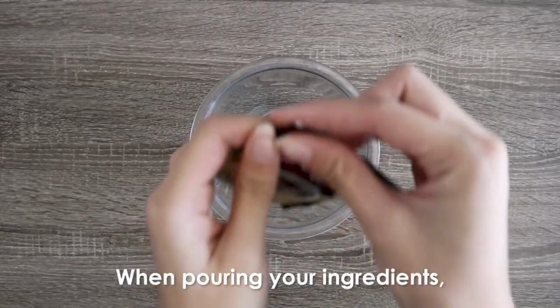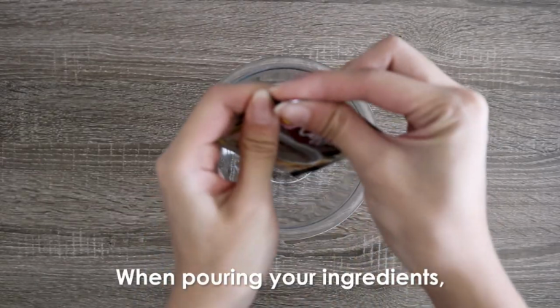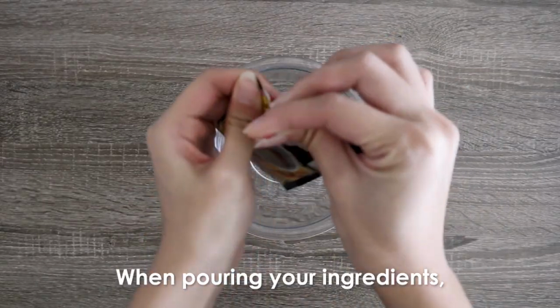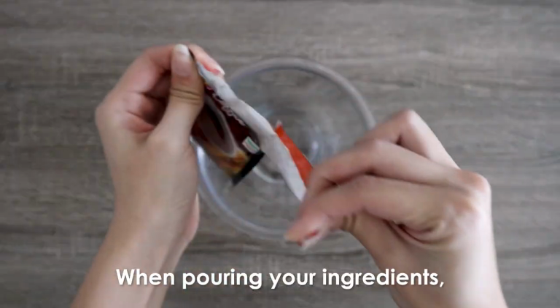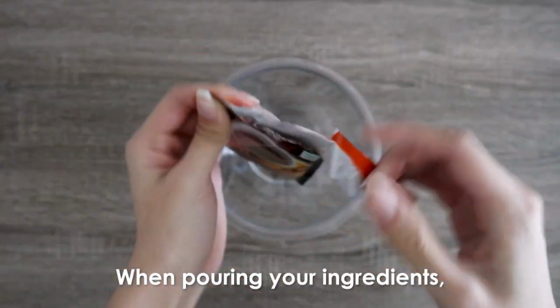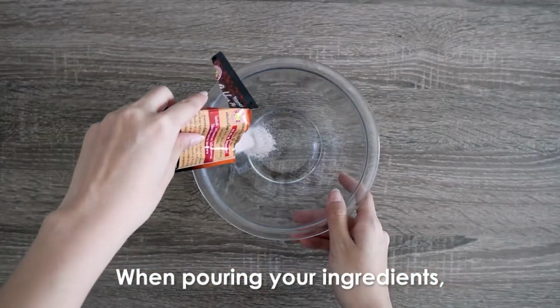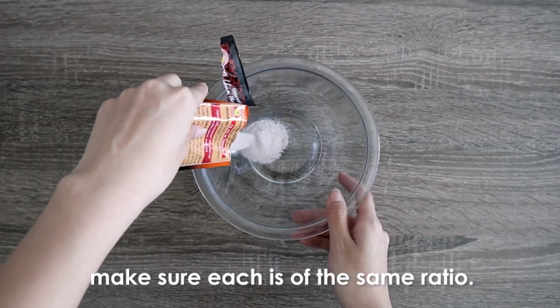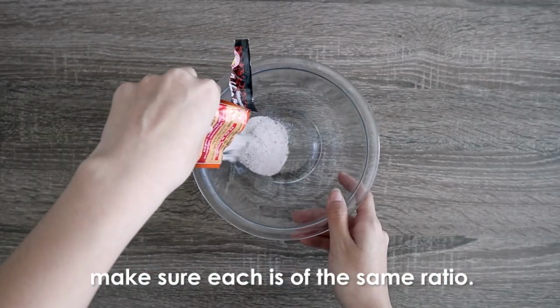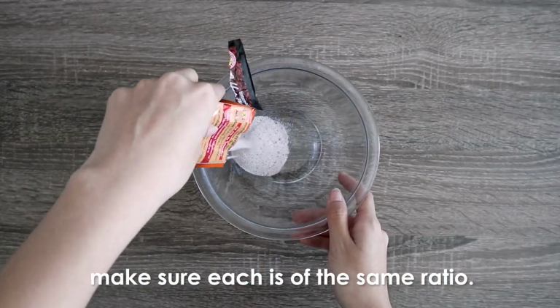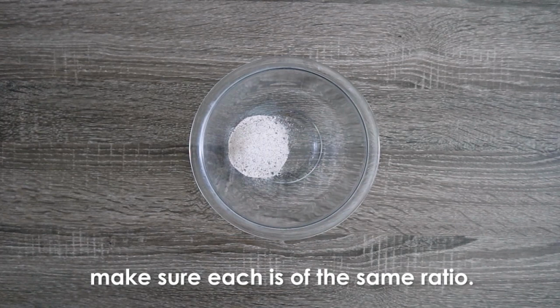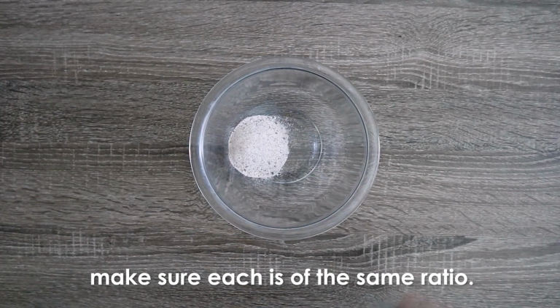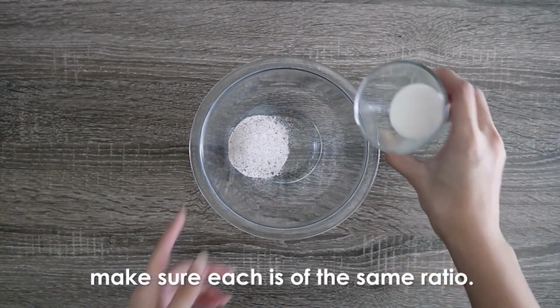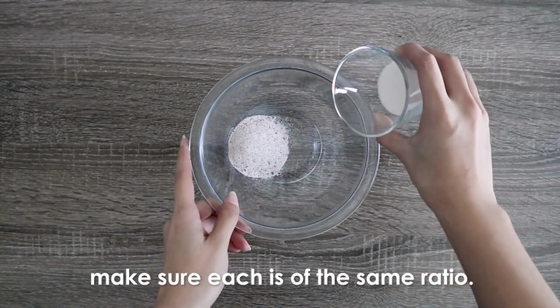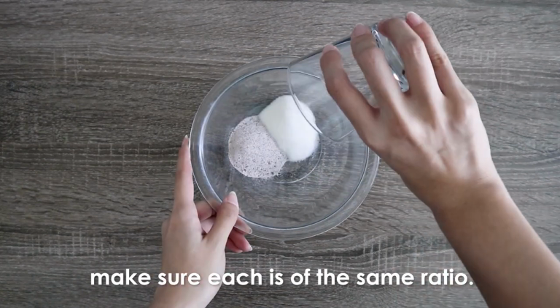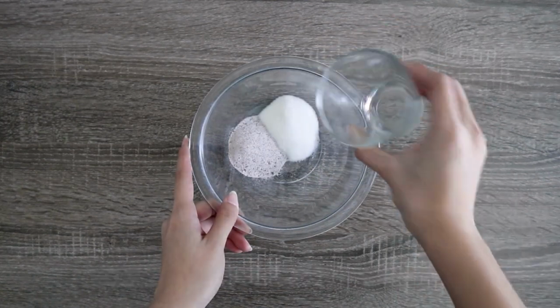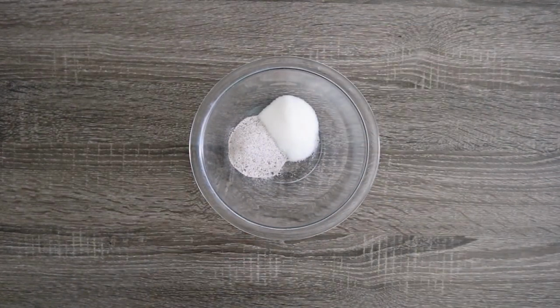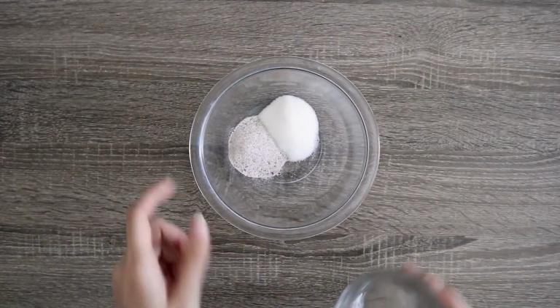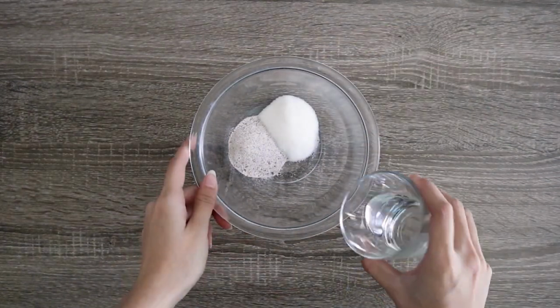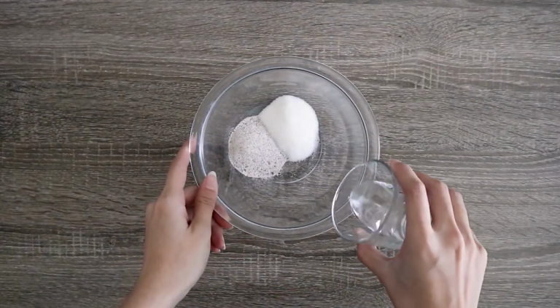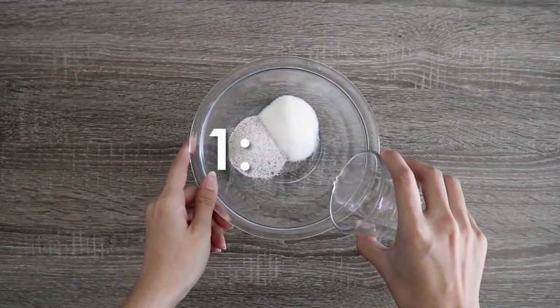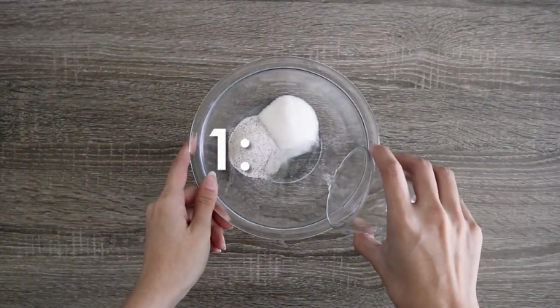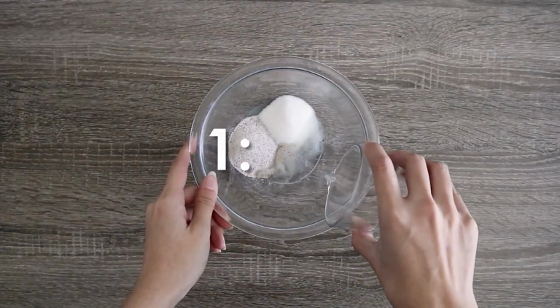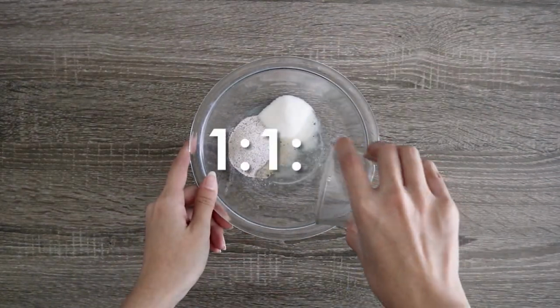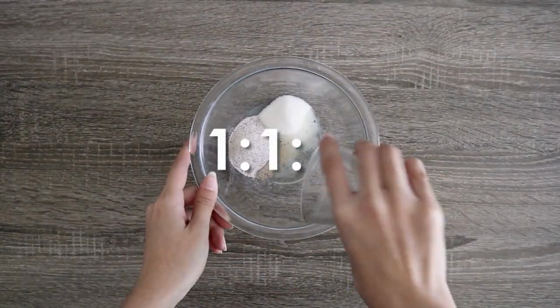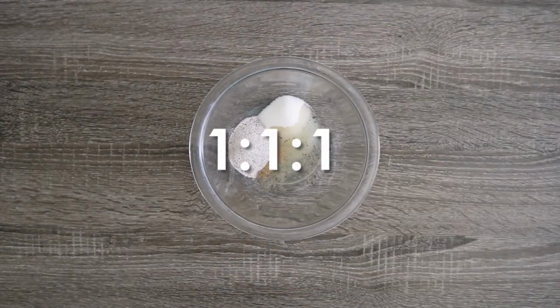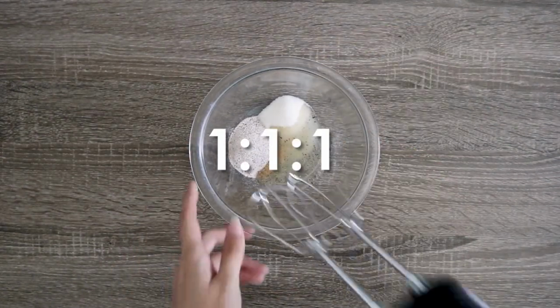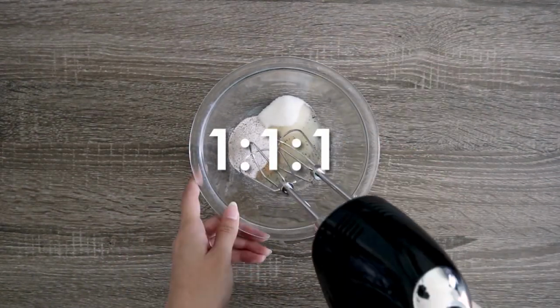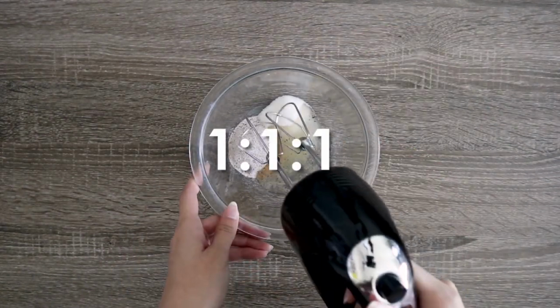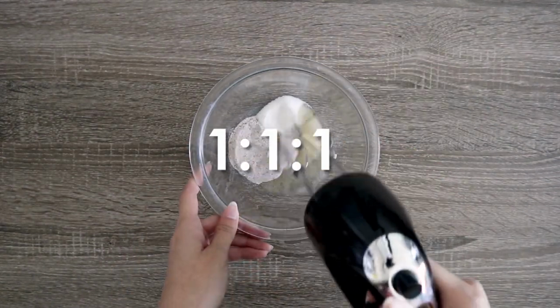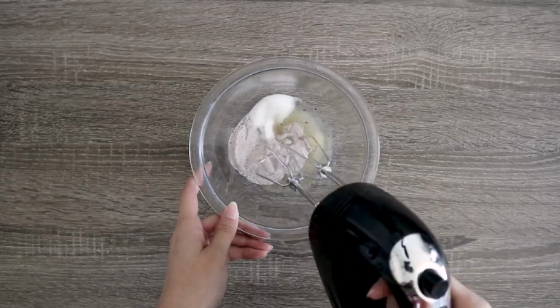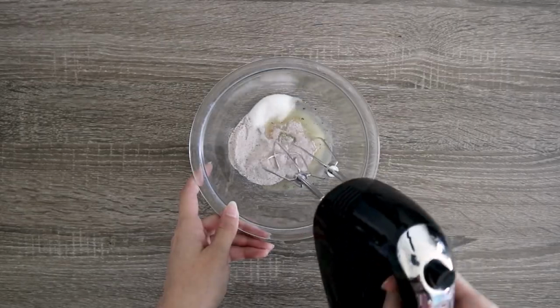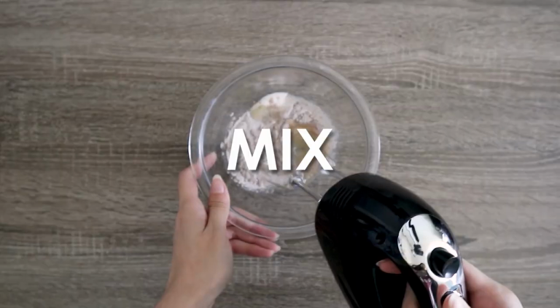When pouring in your ingredients, make sure that each is of the same ratio. Essentially, you are pouring items at a 1 to 1 to 1 ratio. And then, you mix!